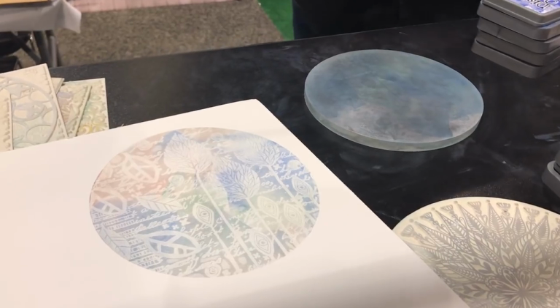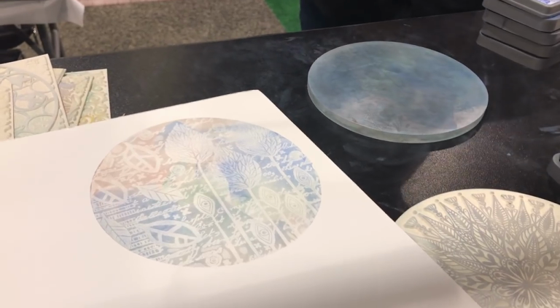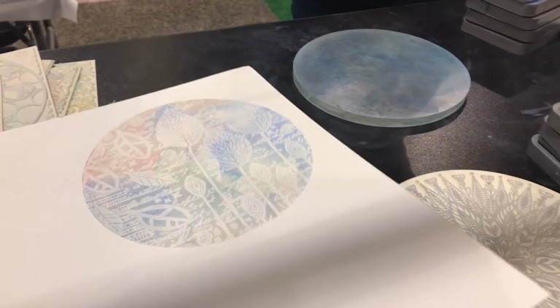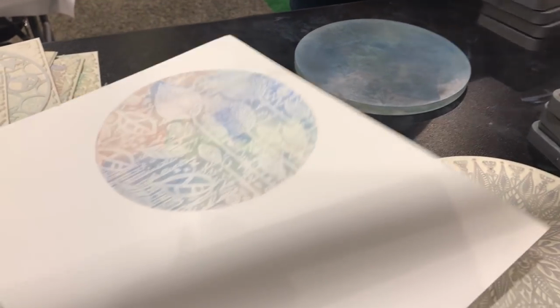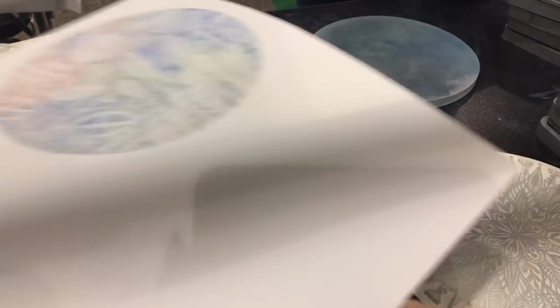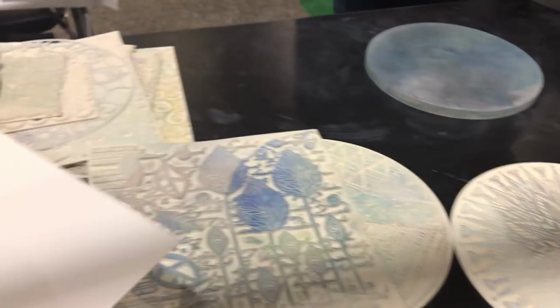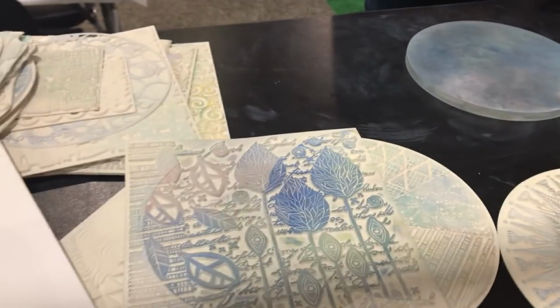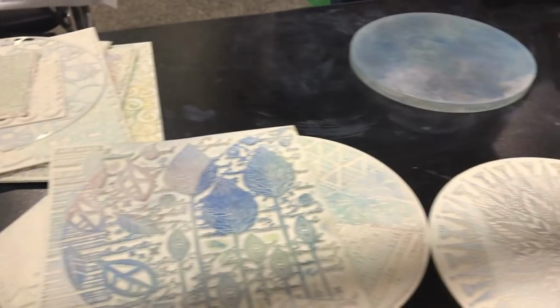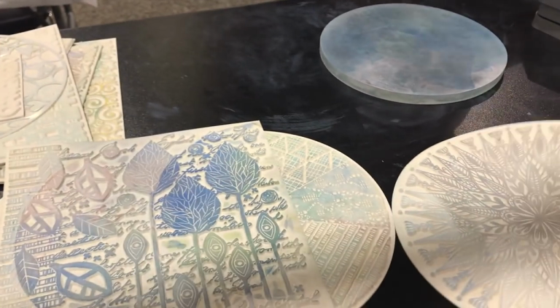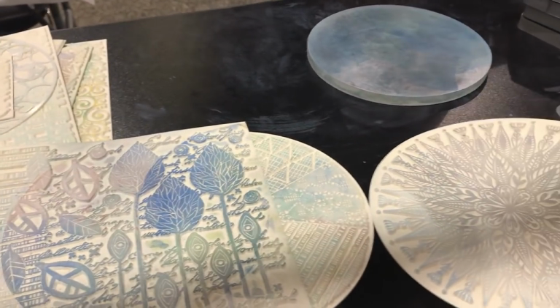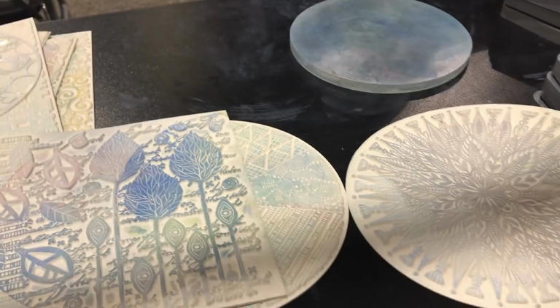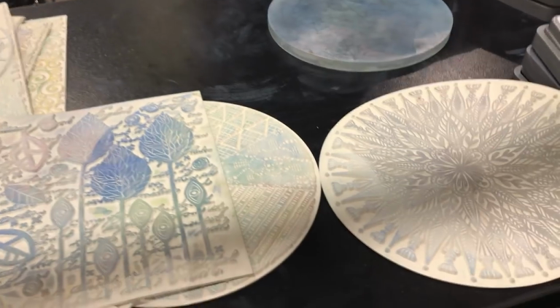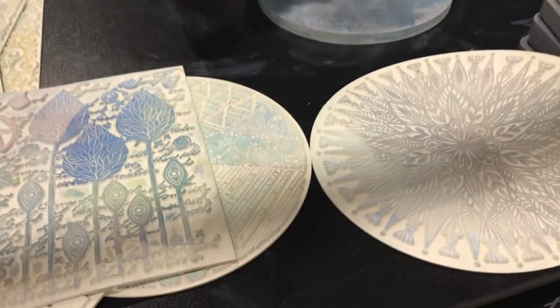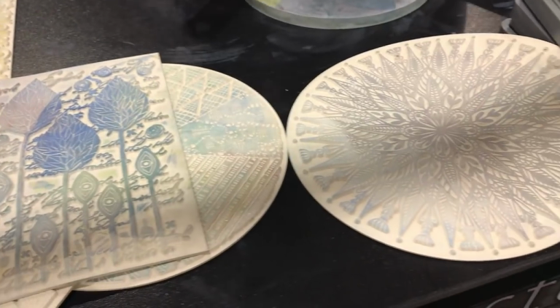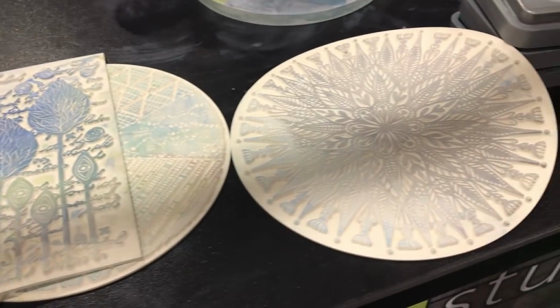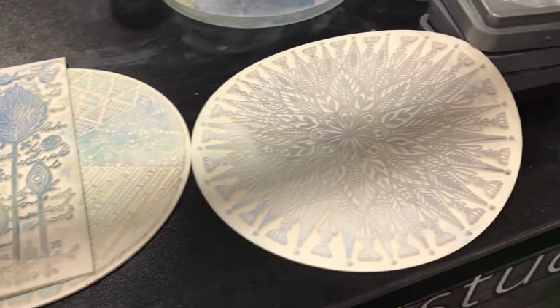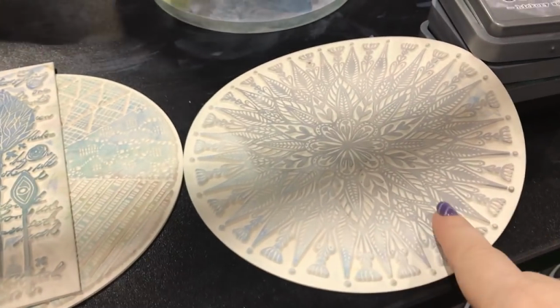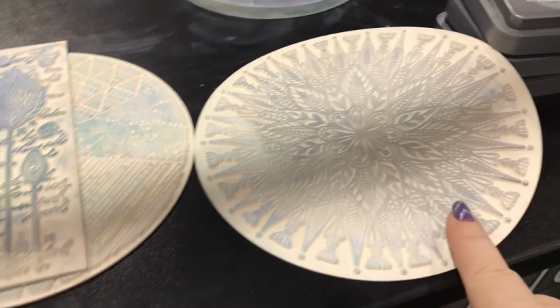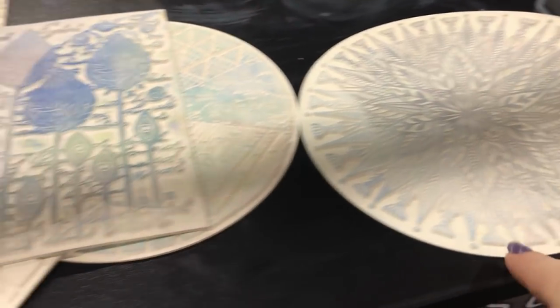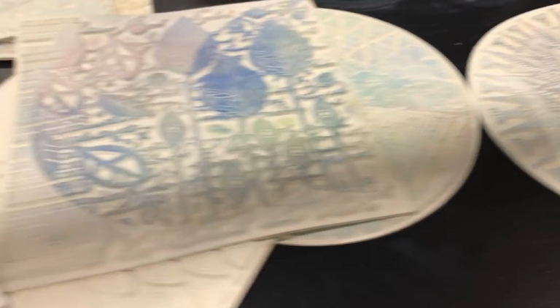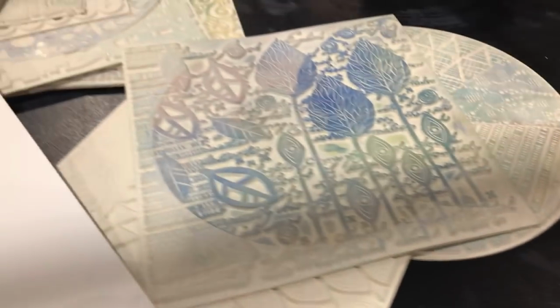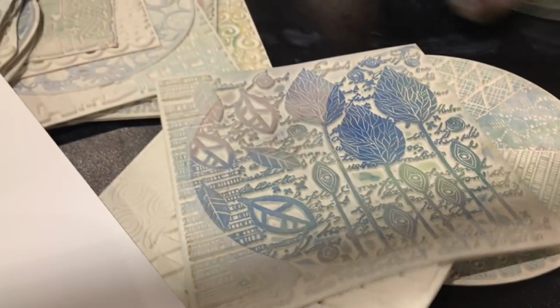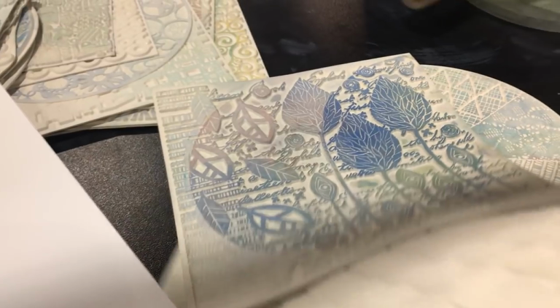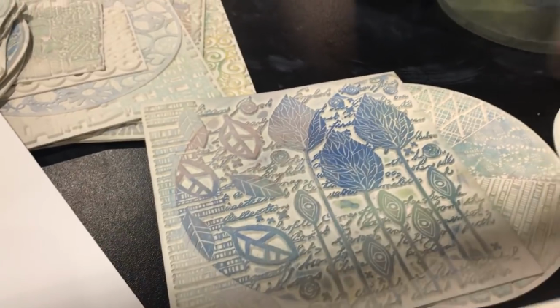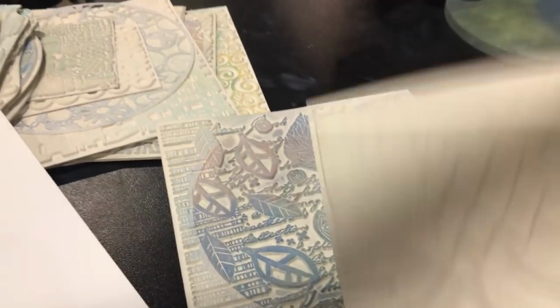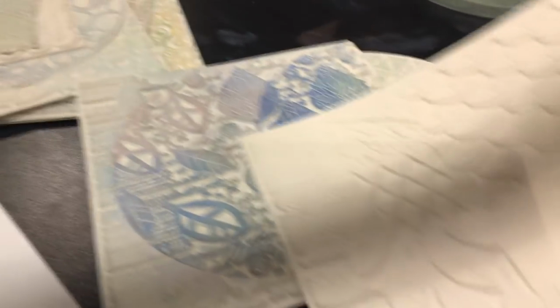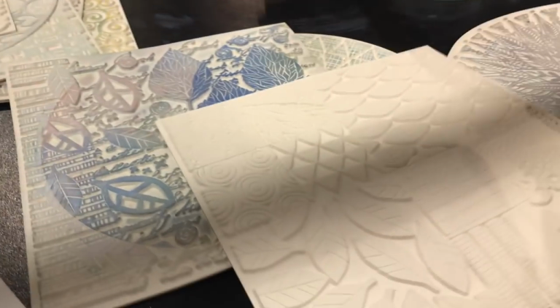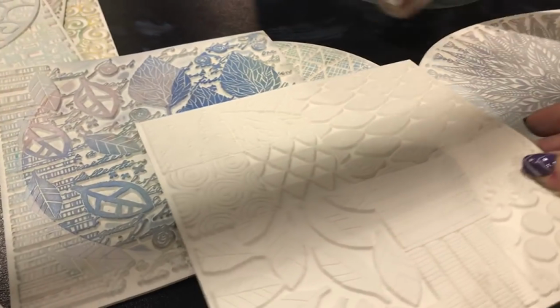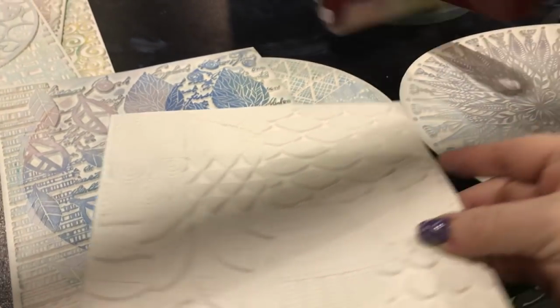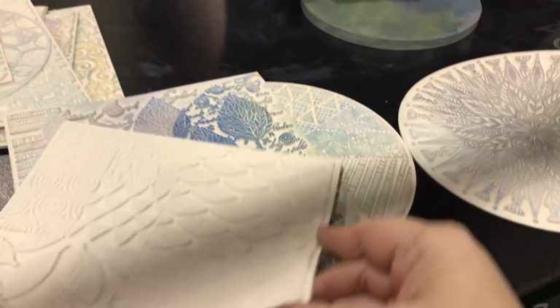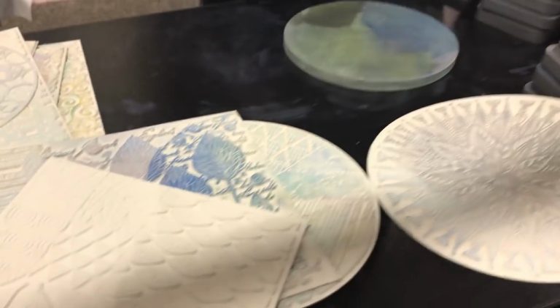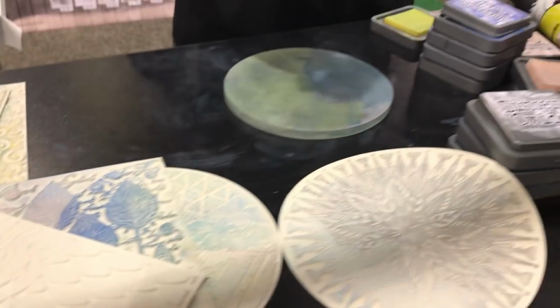So I want to show the different designs — can I show the different designs you have? Here, I can show them on the wall. Look at that. Look at this mandala. There's another one here. These are beautiful.